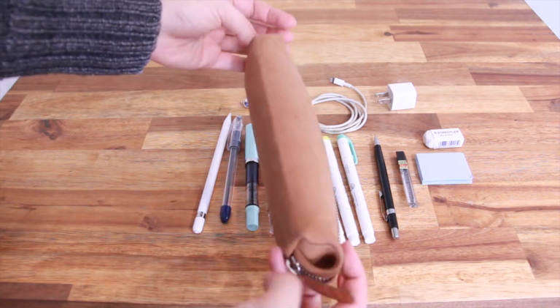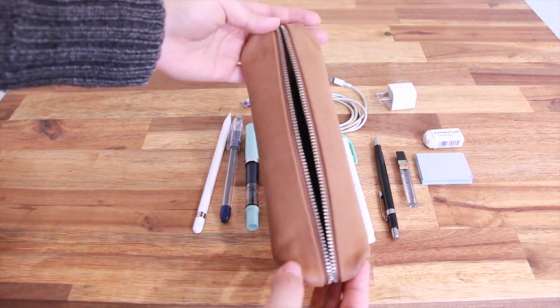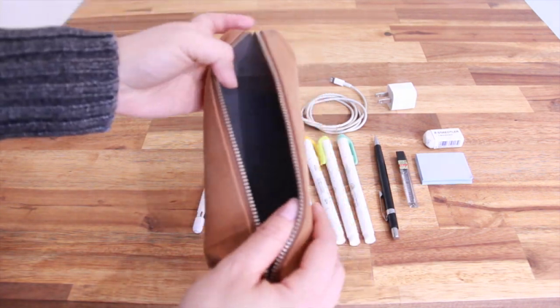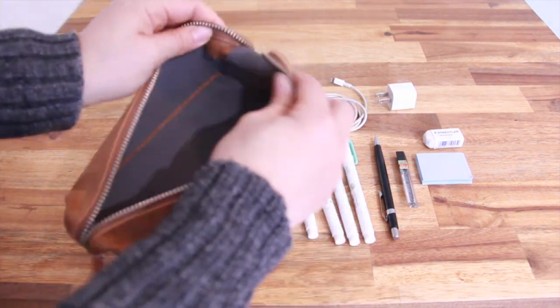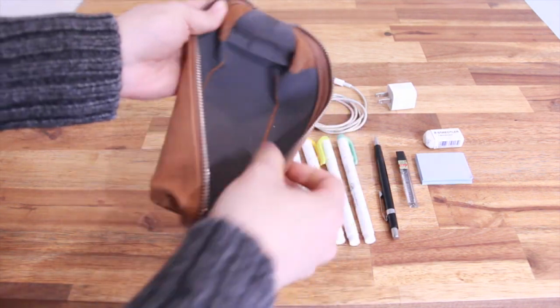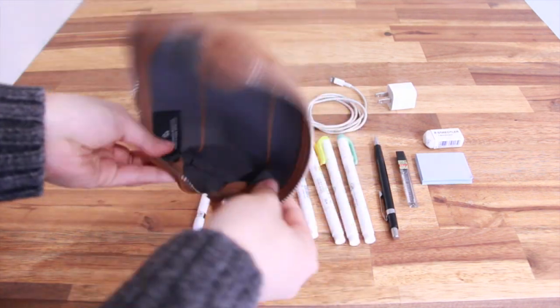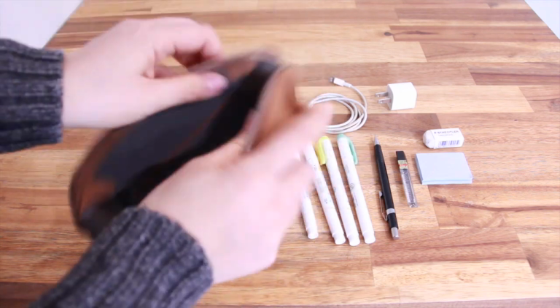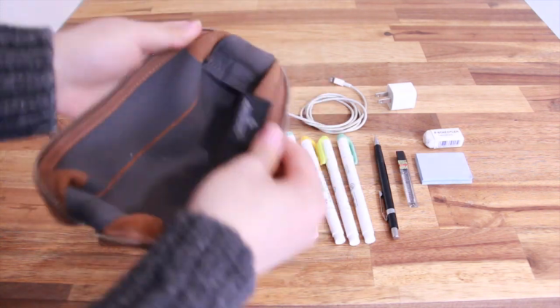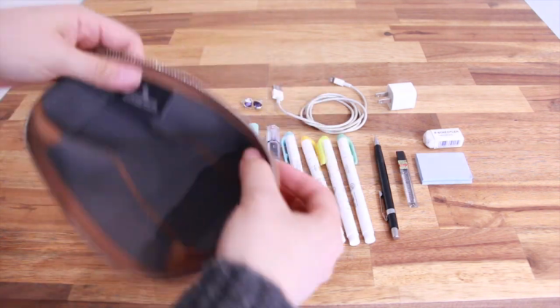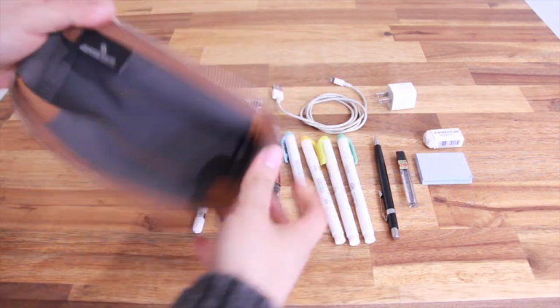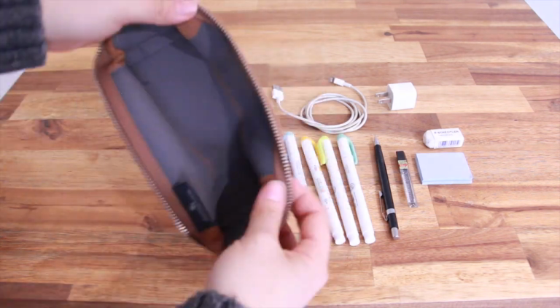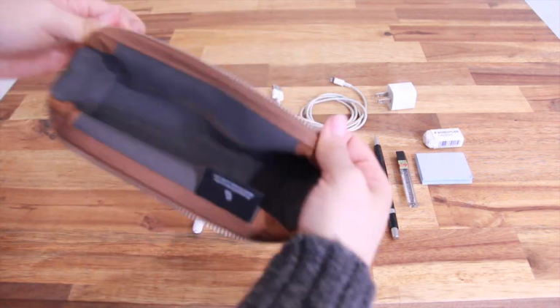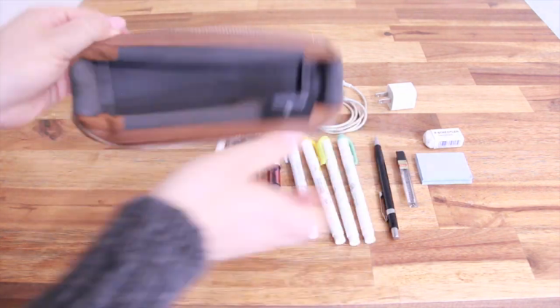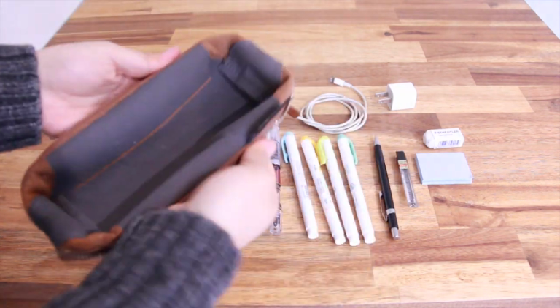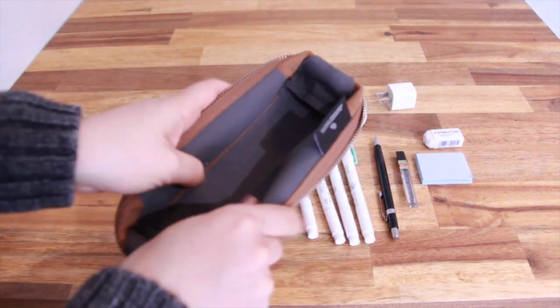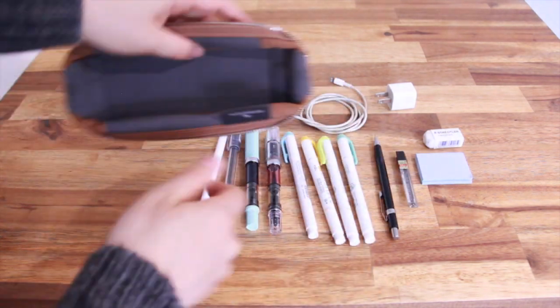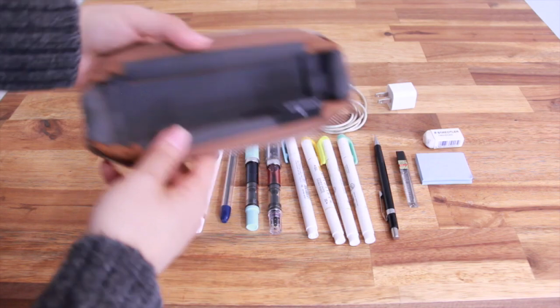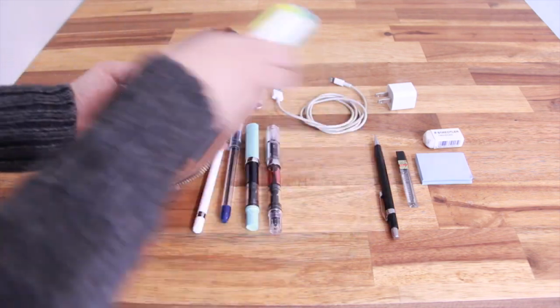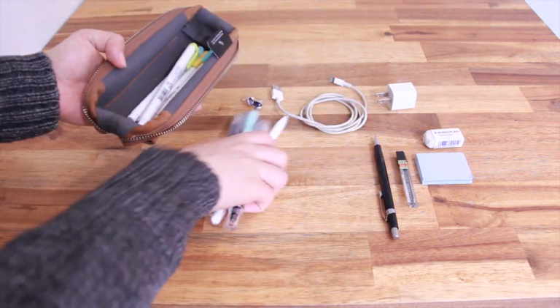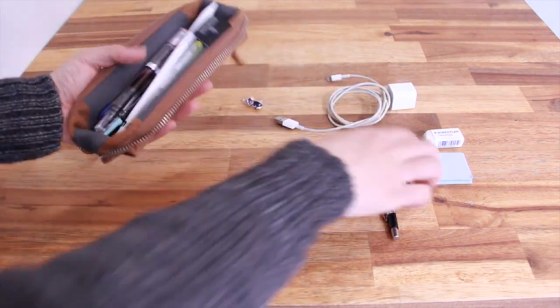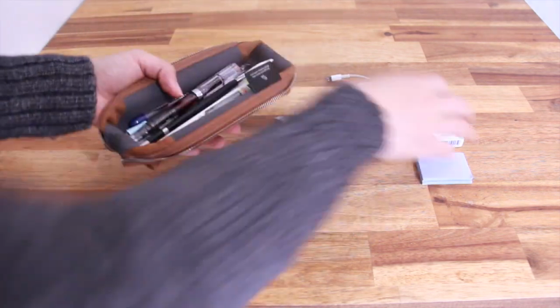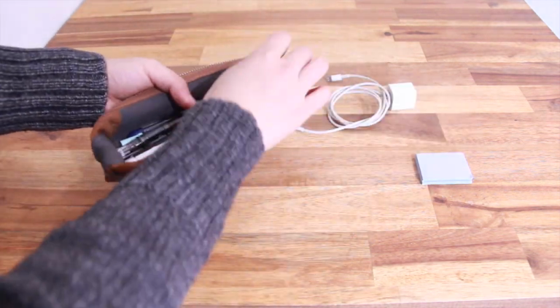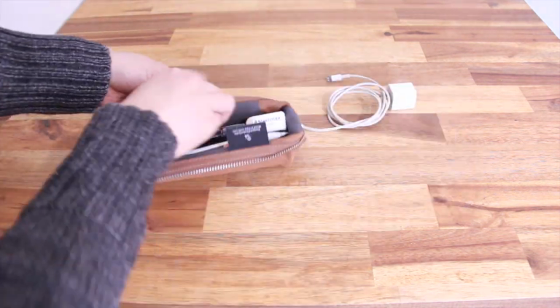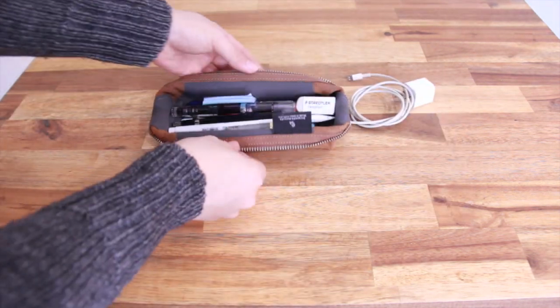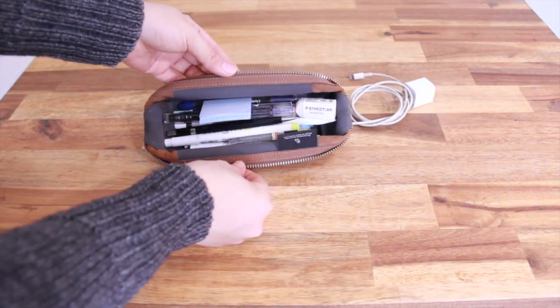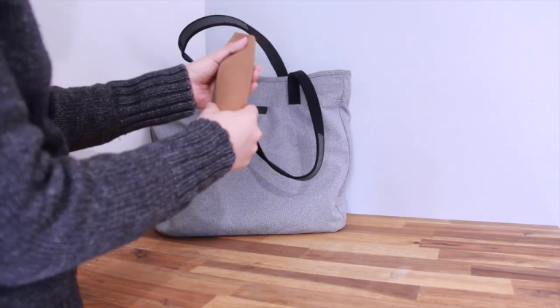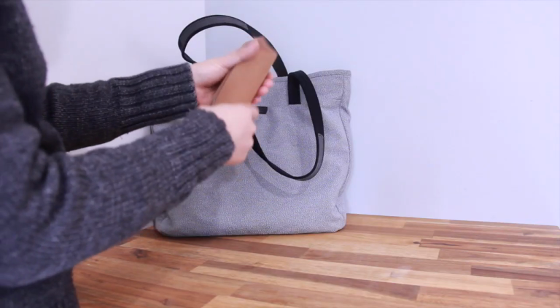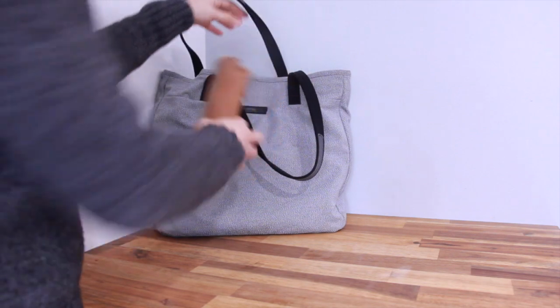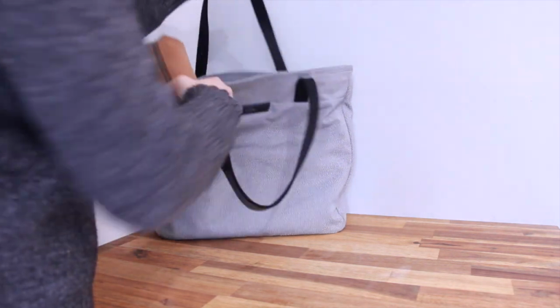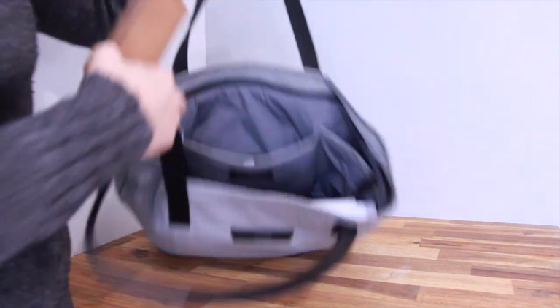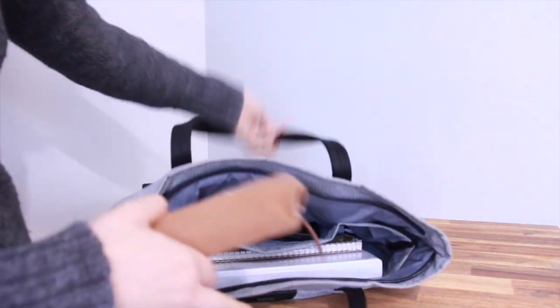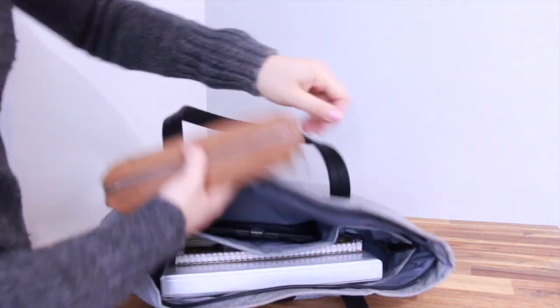One really neat feature I love about this Bellwood pencil case is that it folds out into a tray, so all the contents inside can be easily seen and accessed. It definitely helps keep my desk clean and organized during study time at home or in the library.